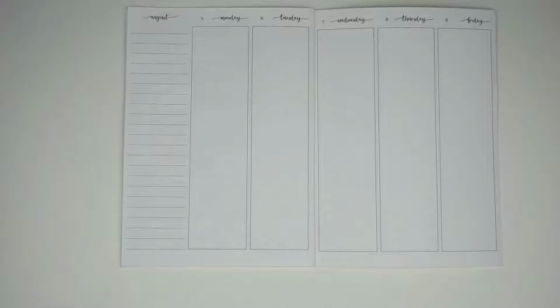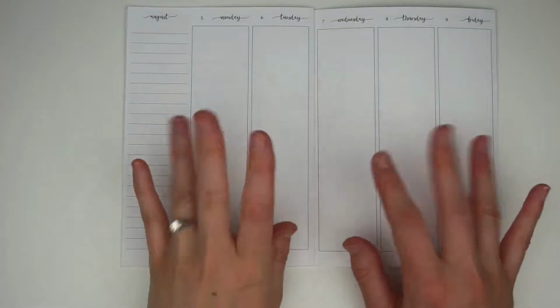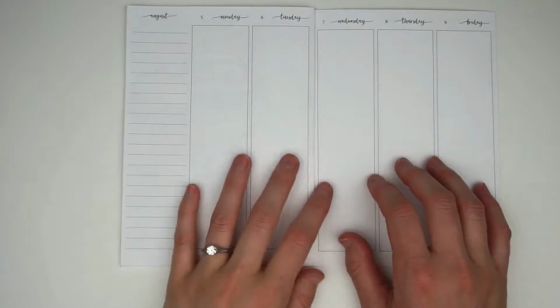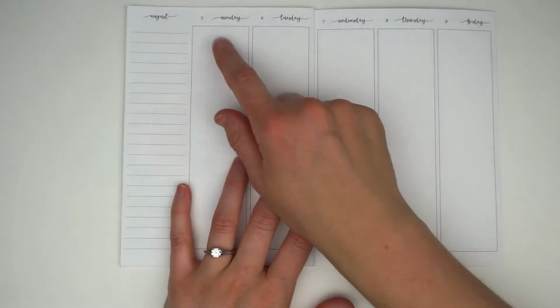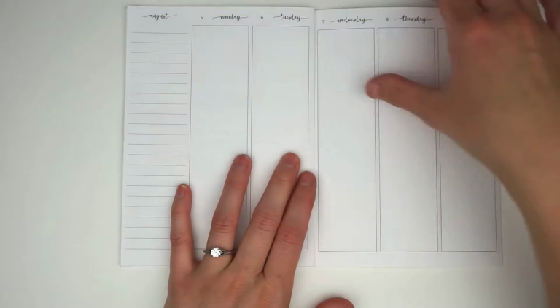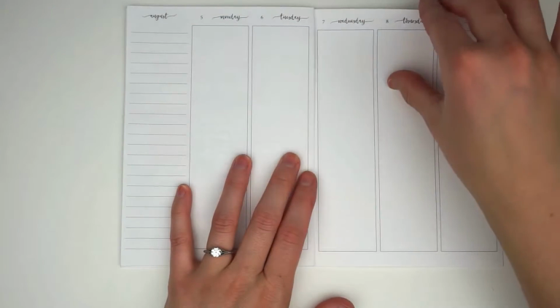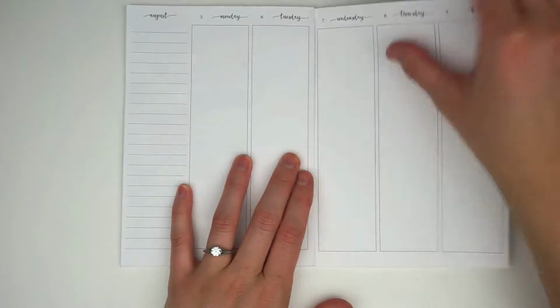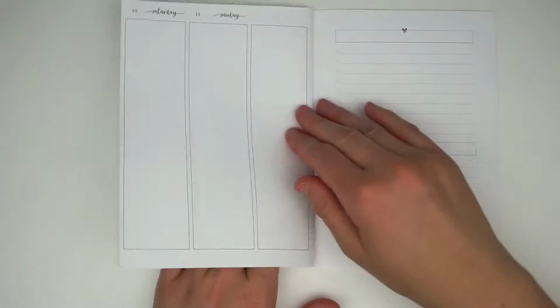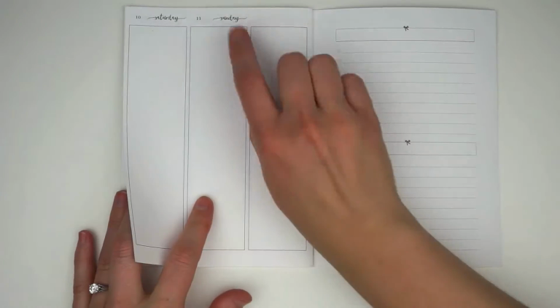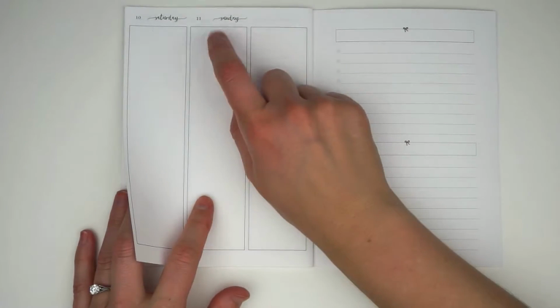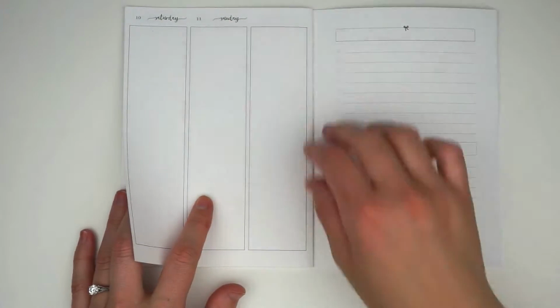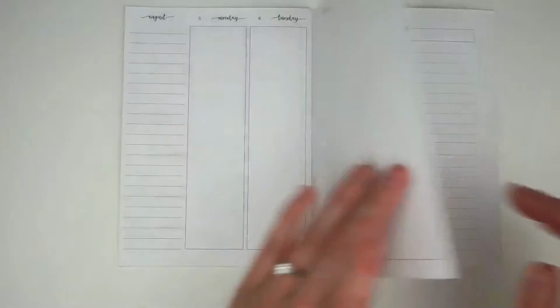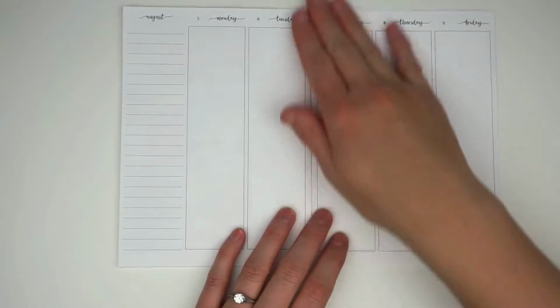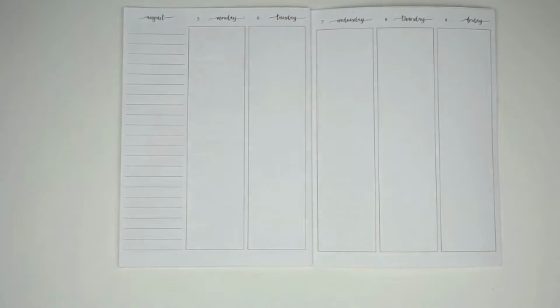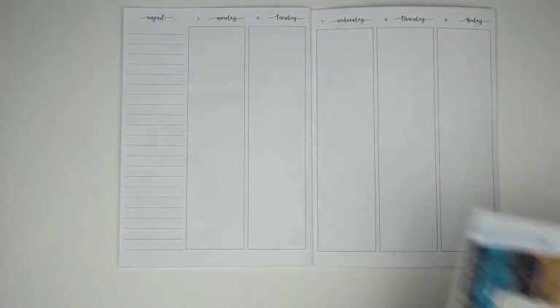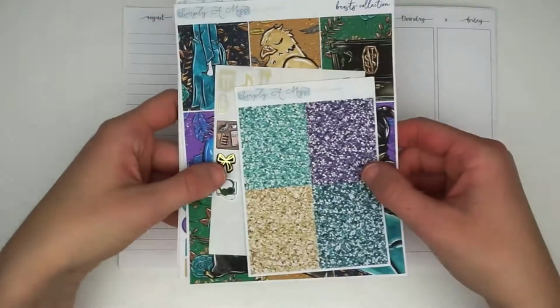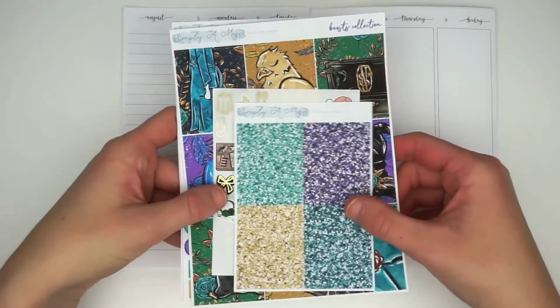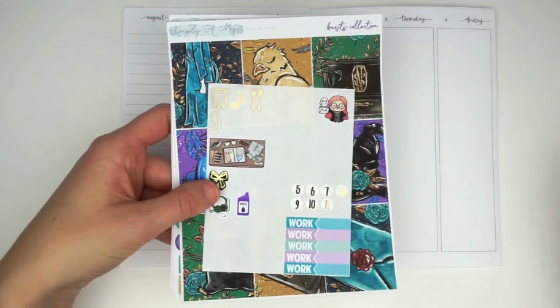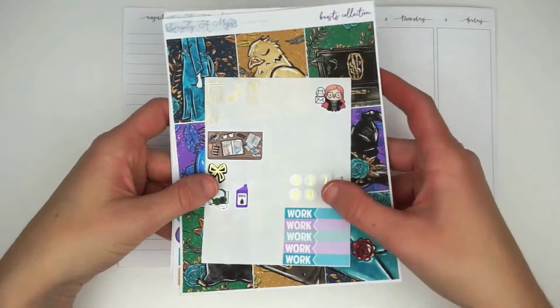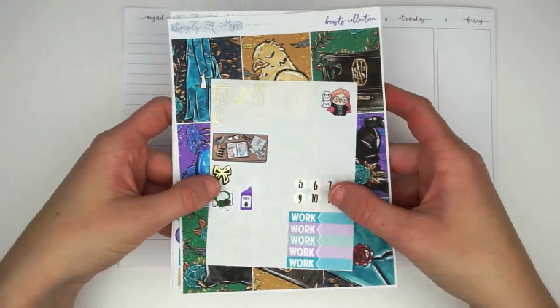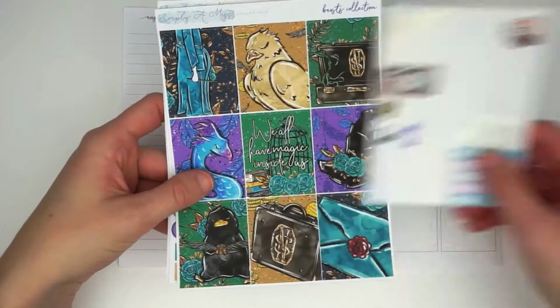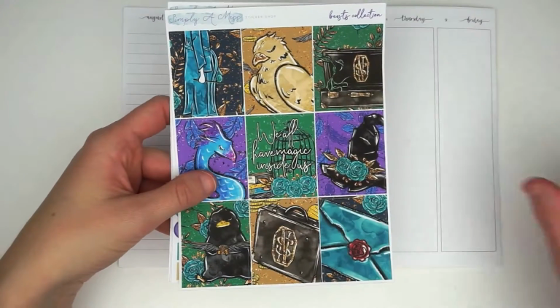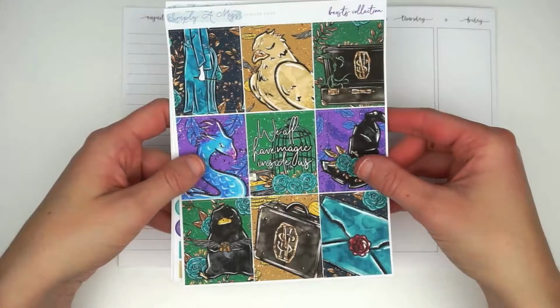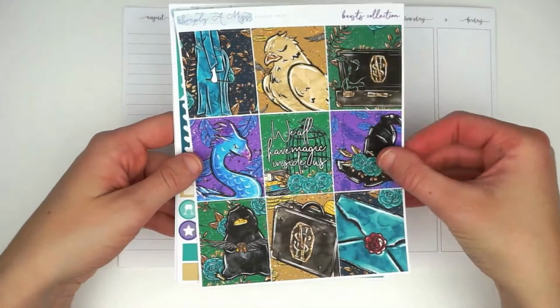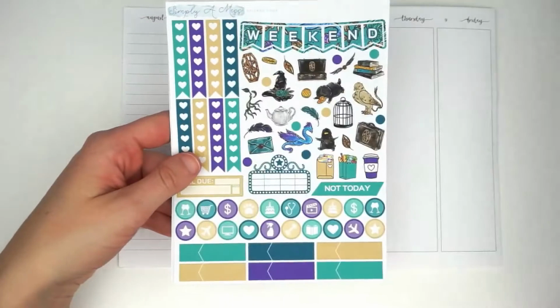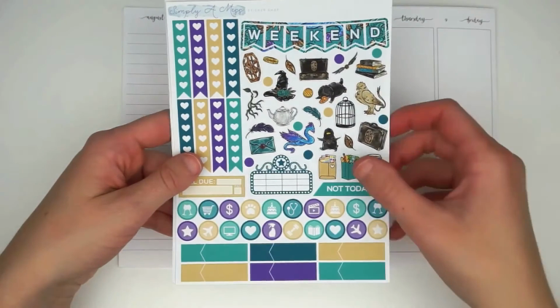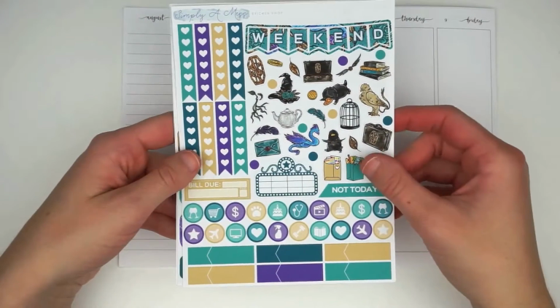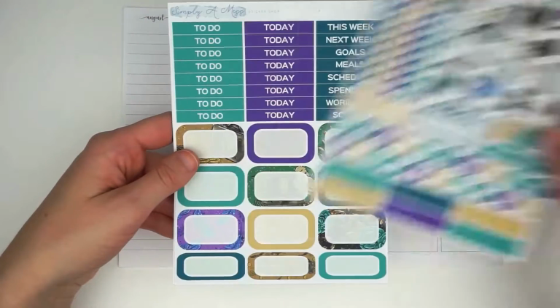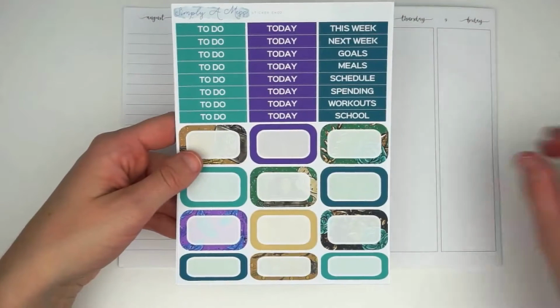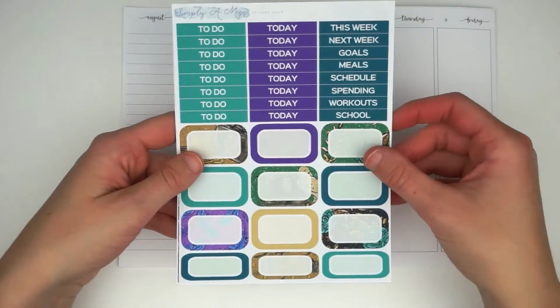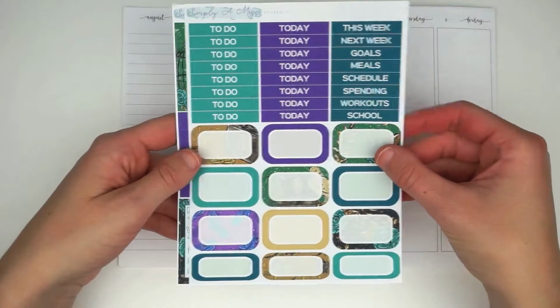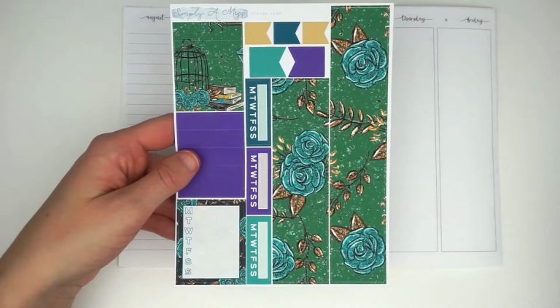Hello and welcome! My name is Amanda and today I have for you my plan with me for the week of August 5th through 11th. This week I am using the base mini collection planner kit from Simply a Mess.